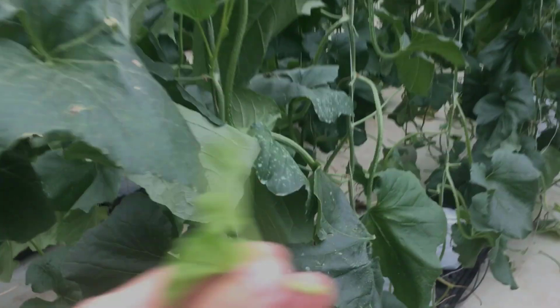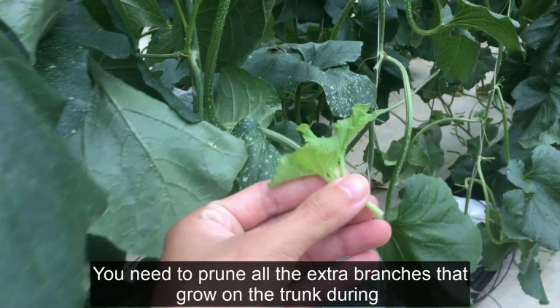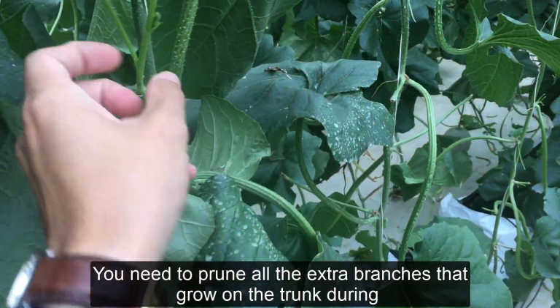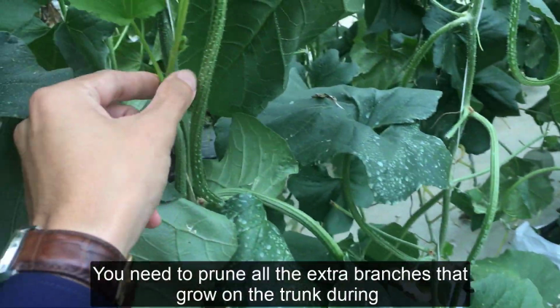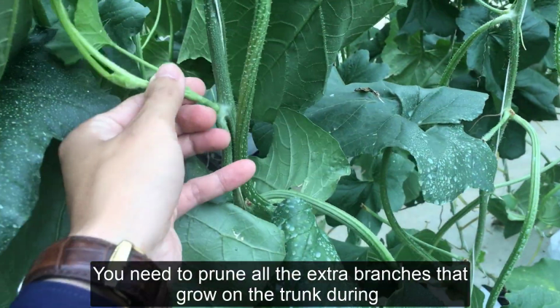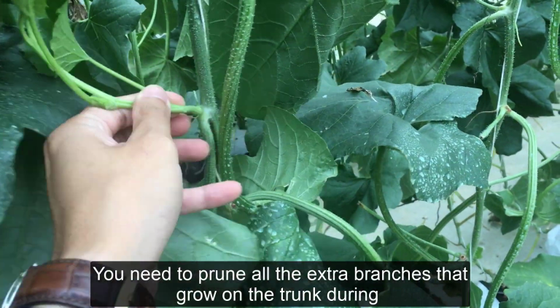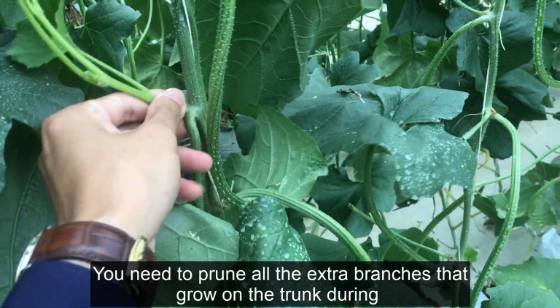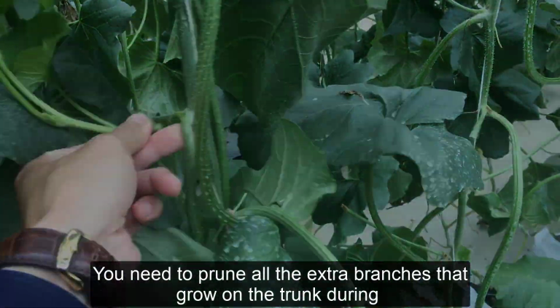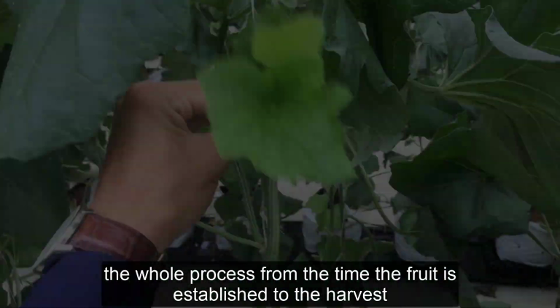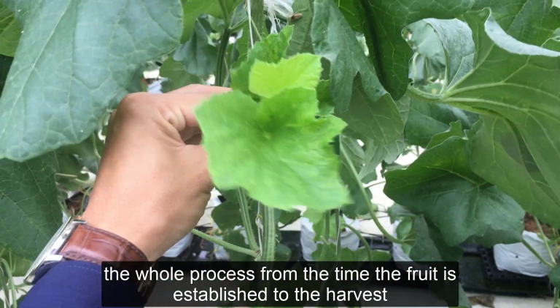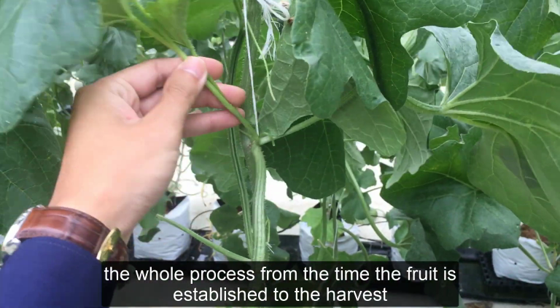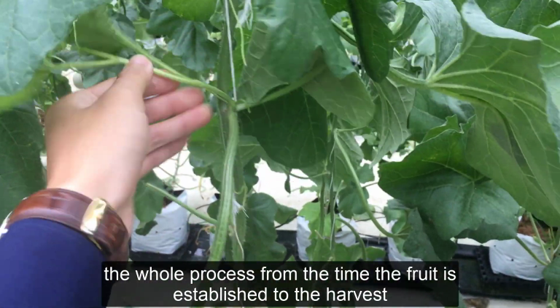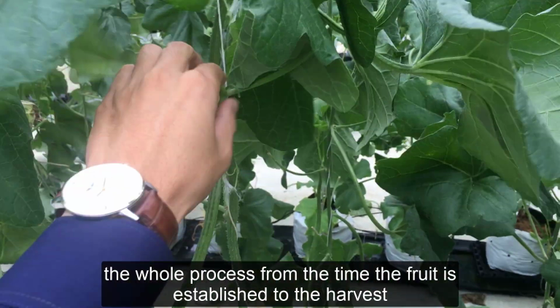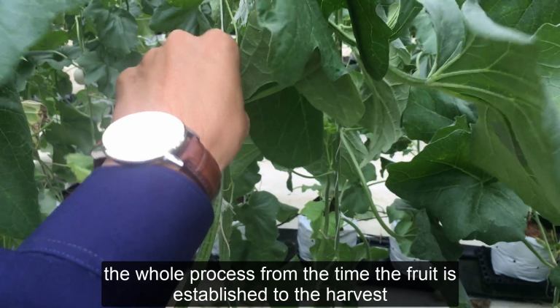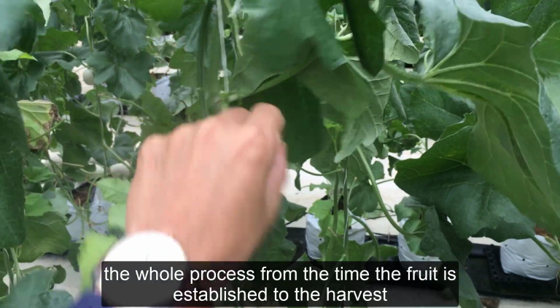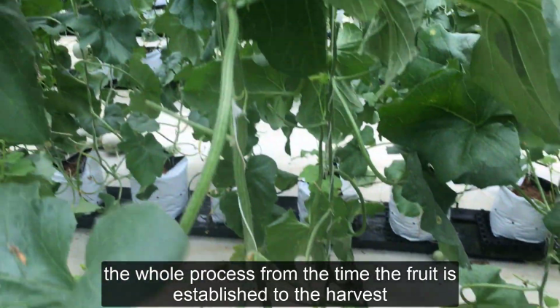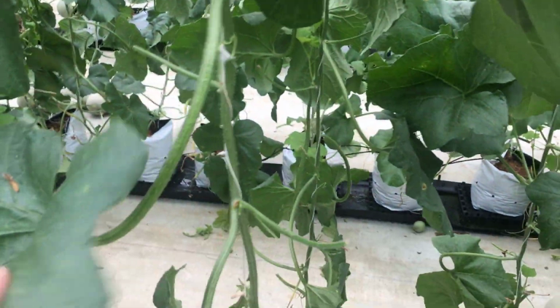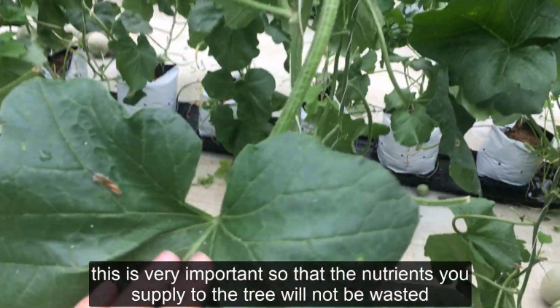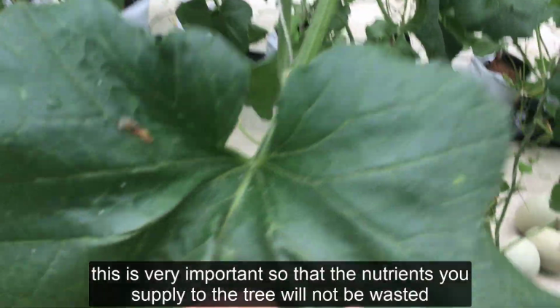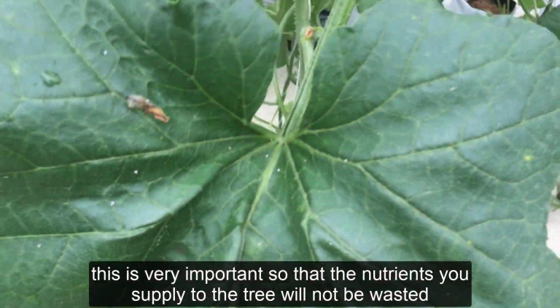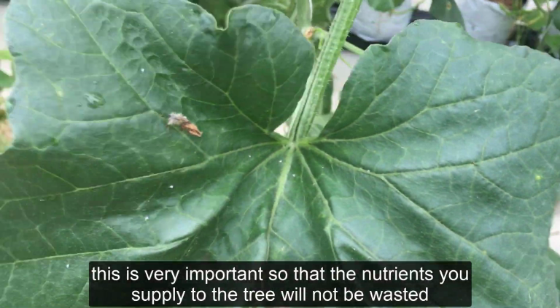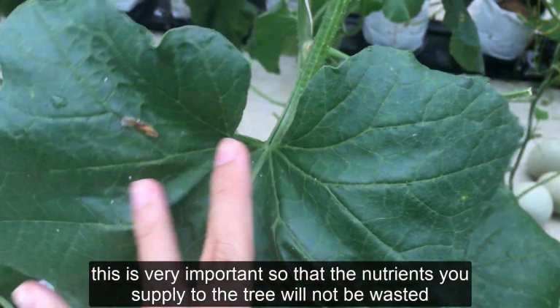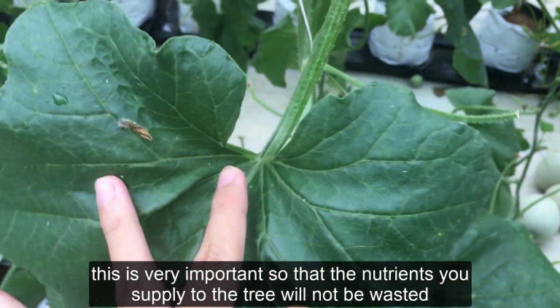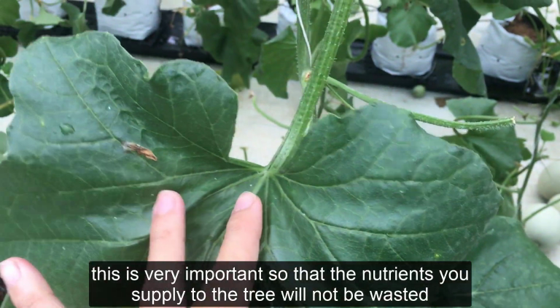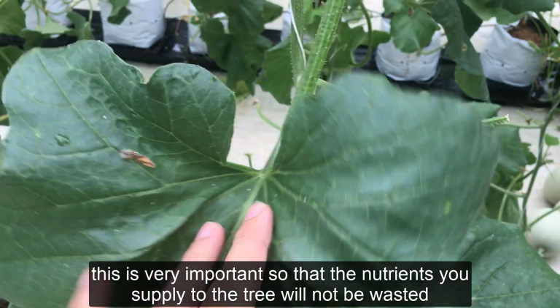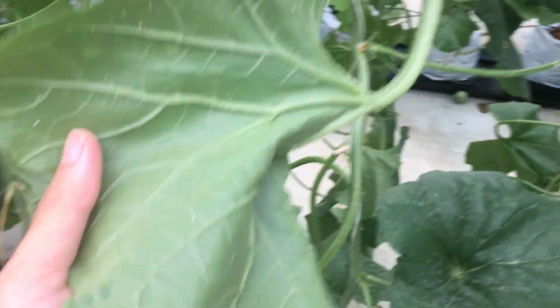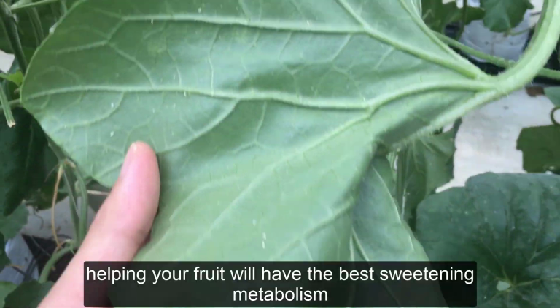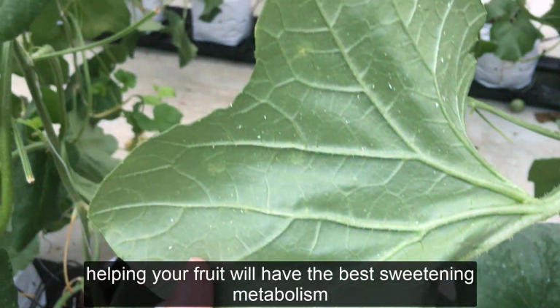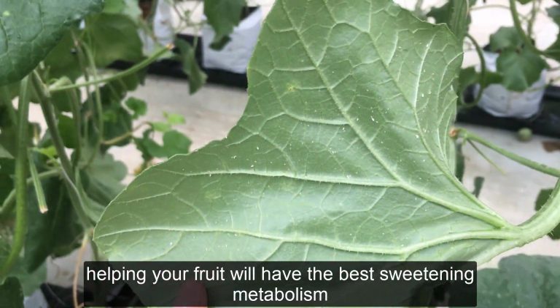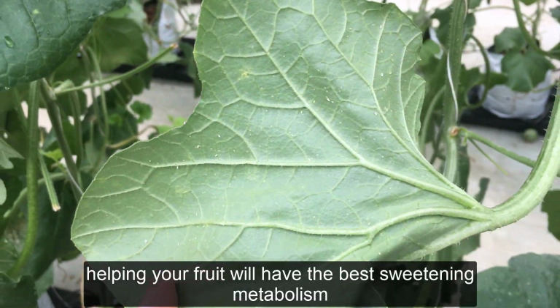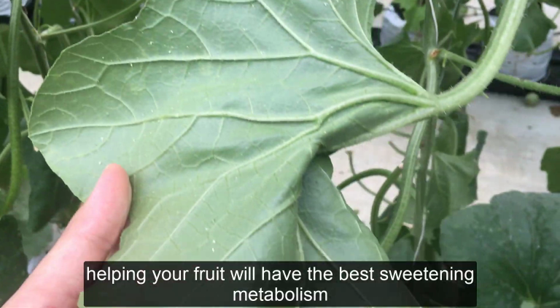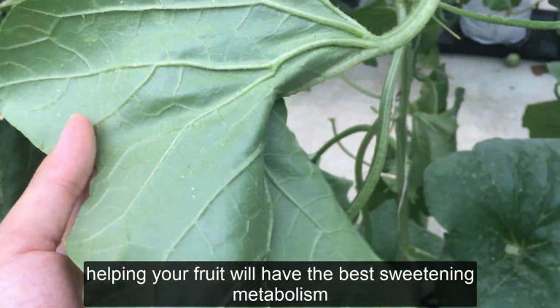You need to prune all the extra branches that grow on the trunk during the whole process, from the time the fruit is established to the harvest. This is very important so that the nutrients you supply to the tree will not be wasted, helping your fruit have the best sweetening metabolism.